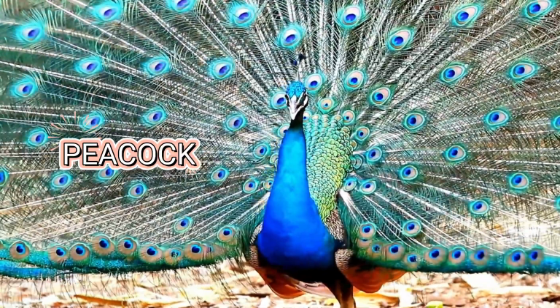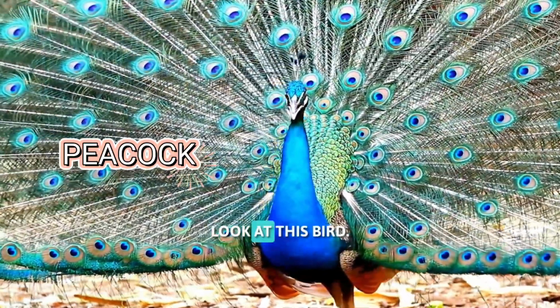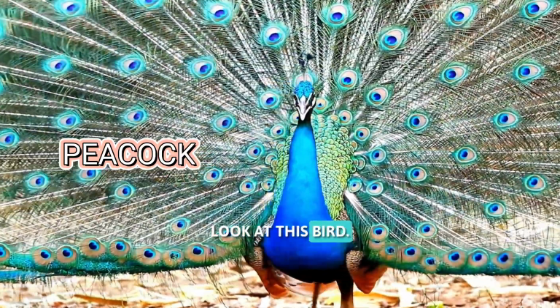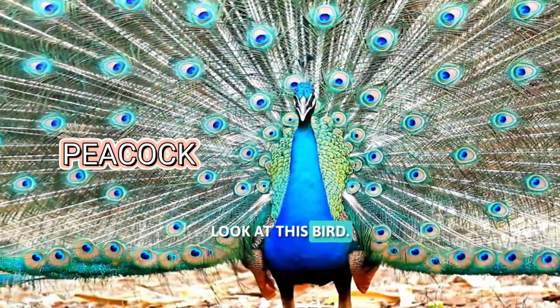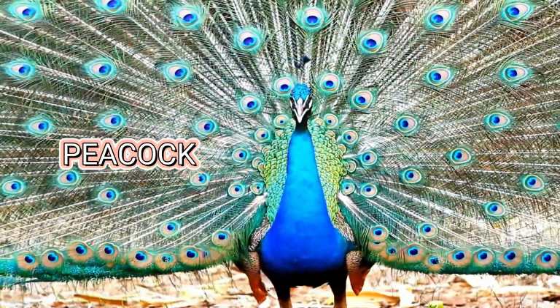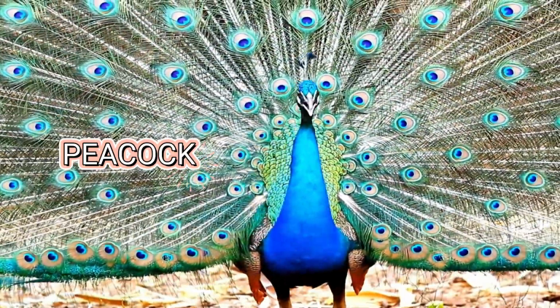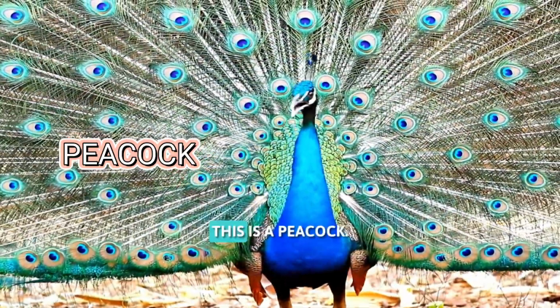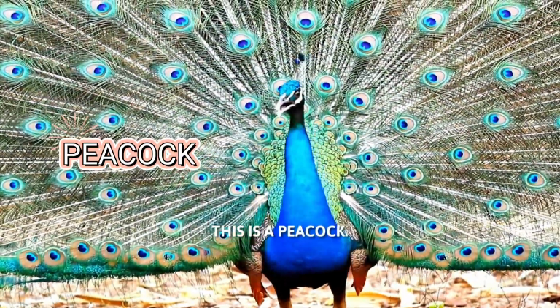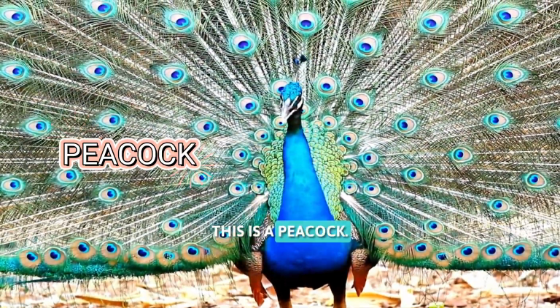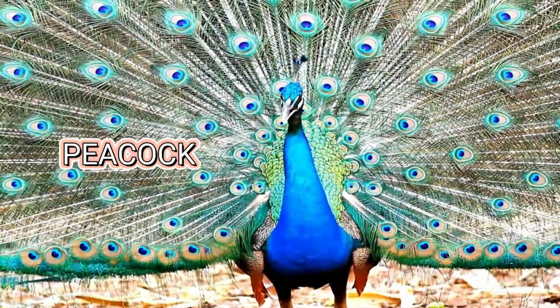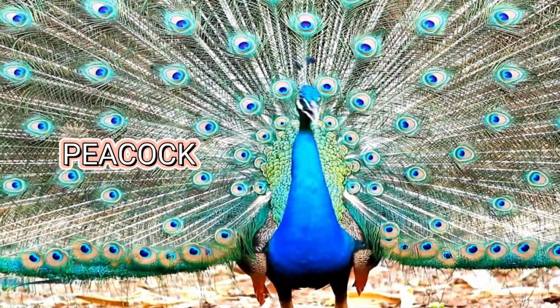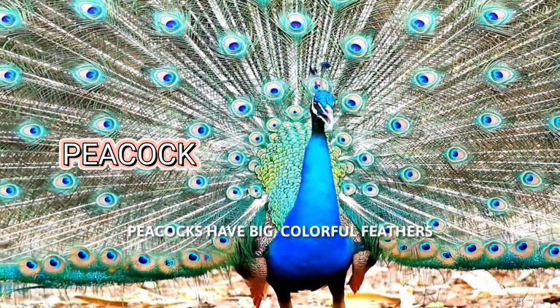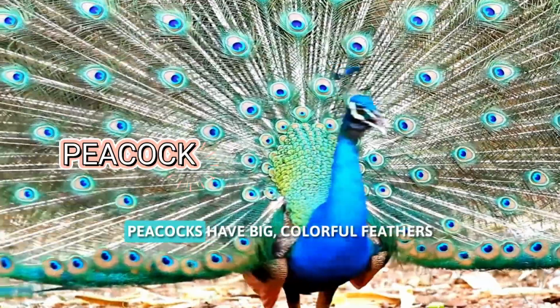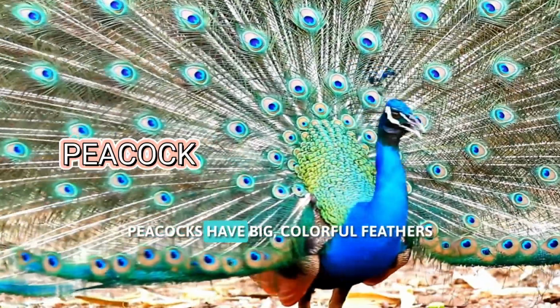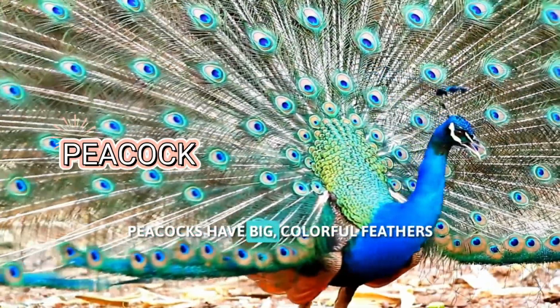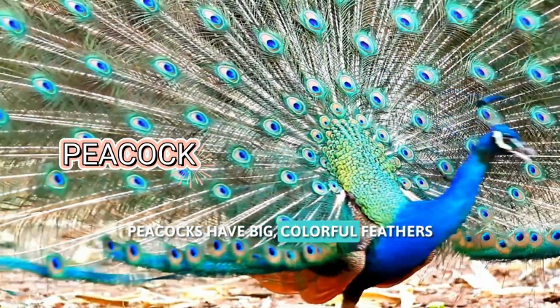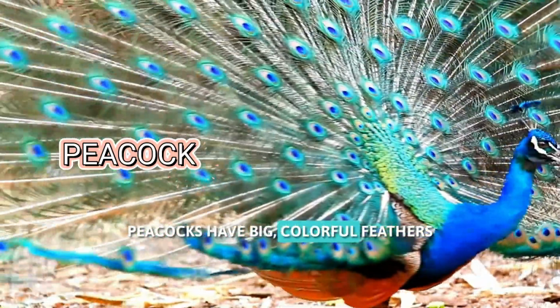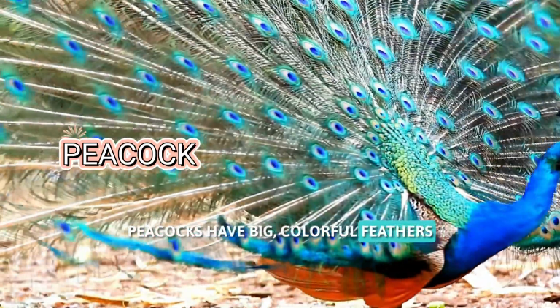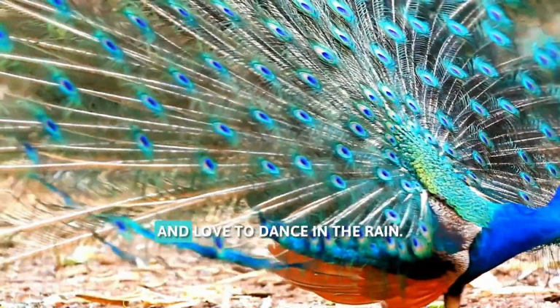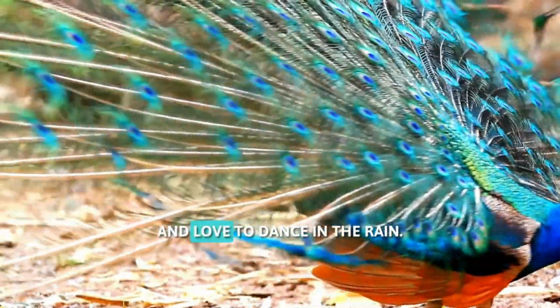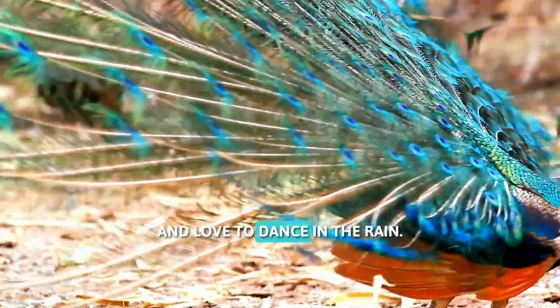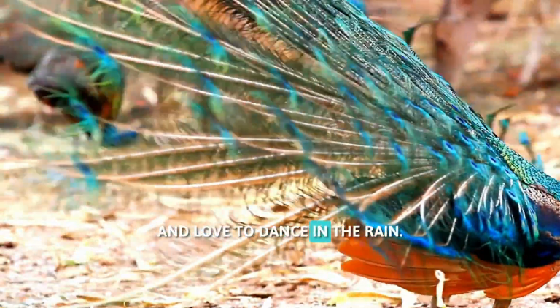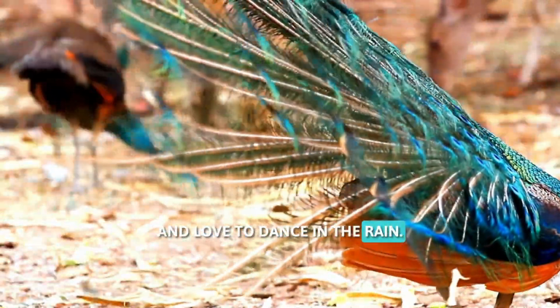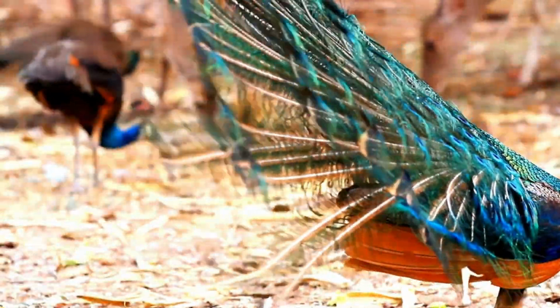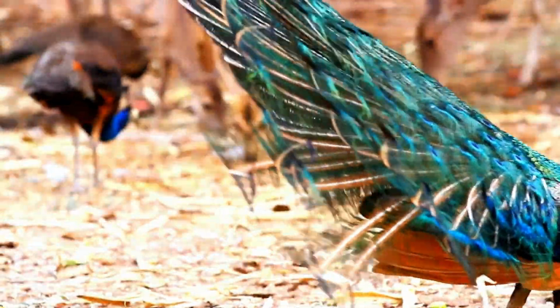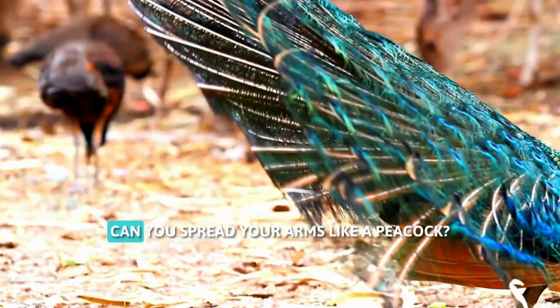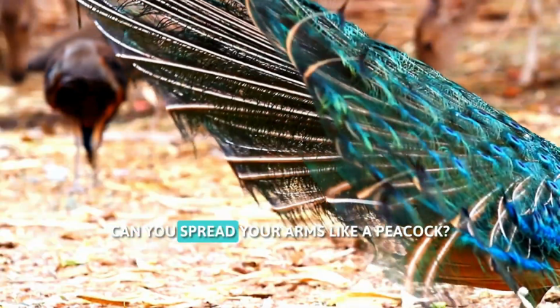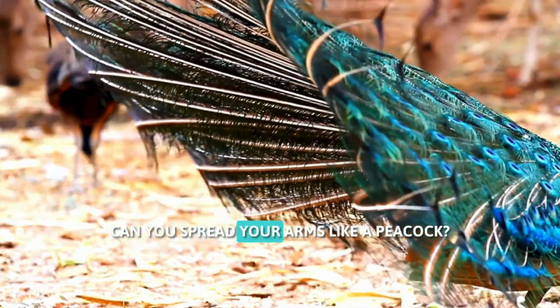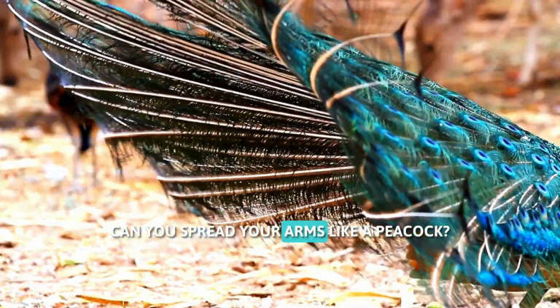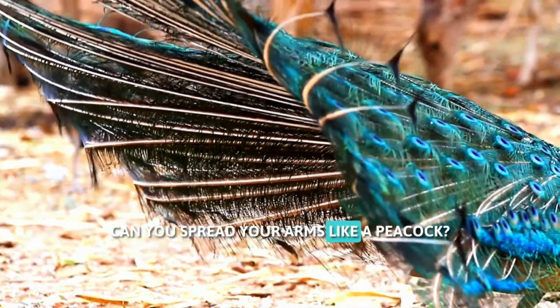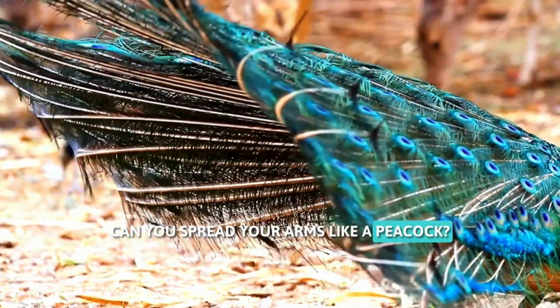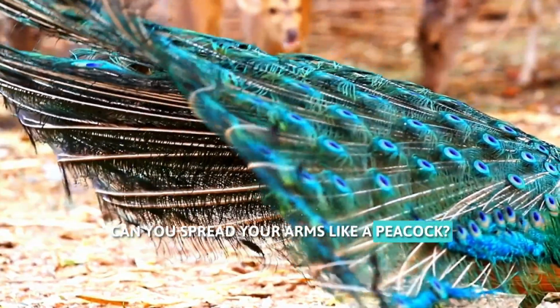Look at this bird. This is a peacock. Peacocks have big, colorful feathers and love to dance in the rain. Can you spread your arms like a peacock?